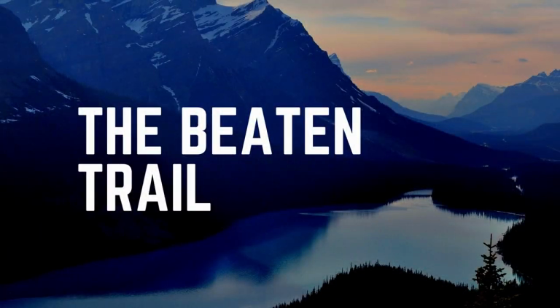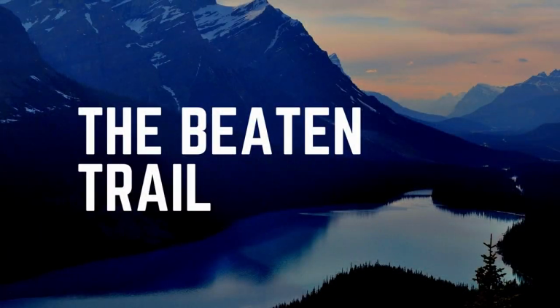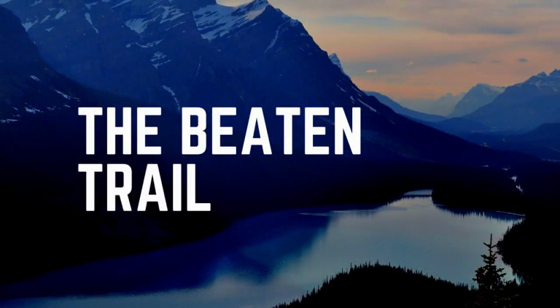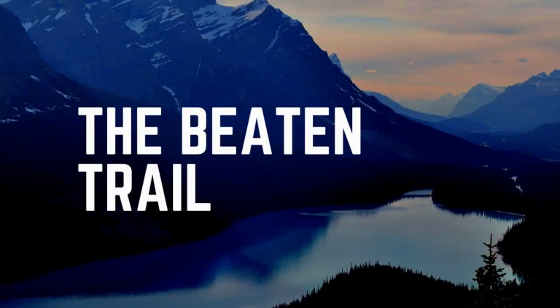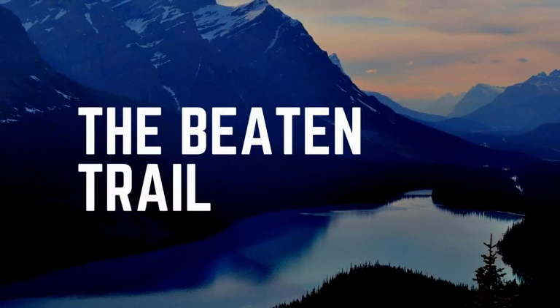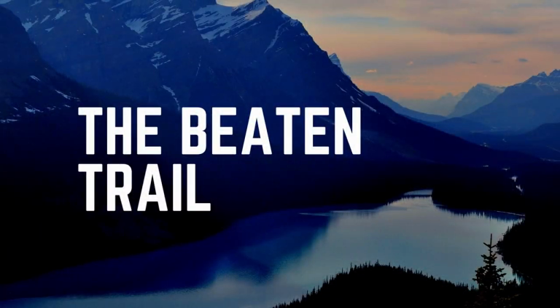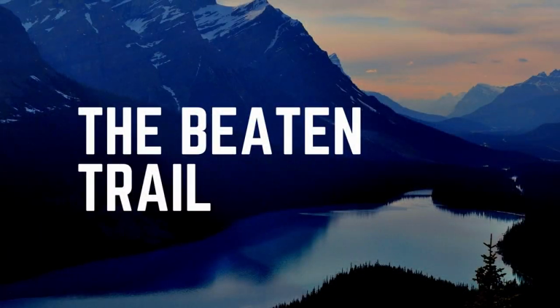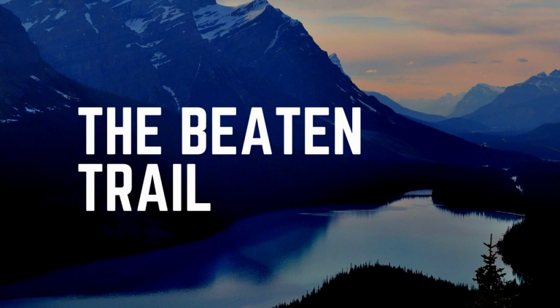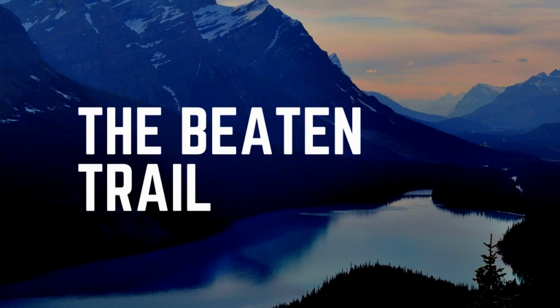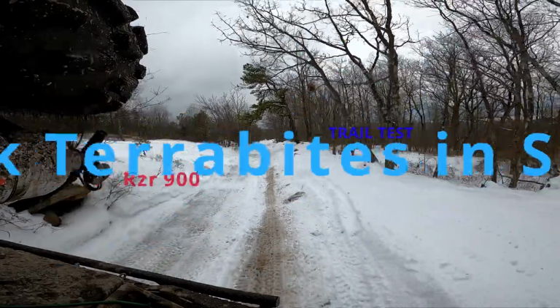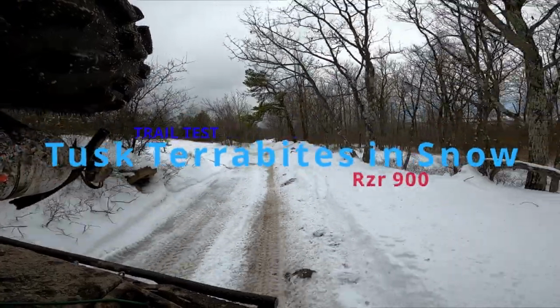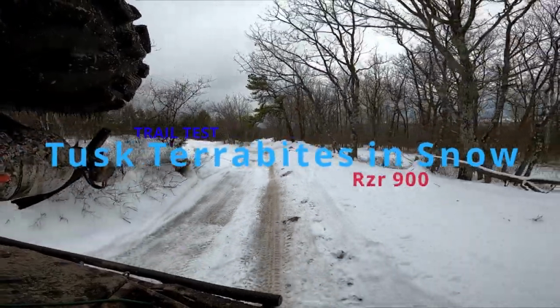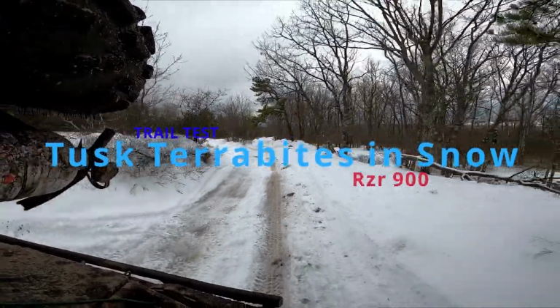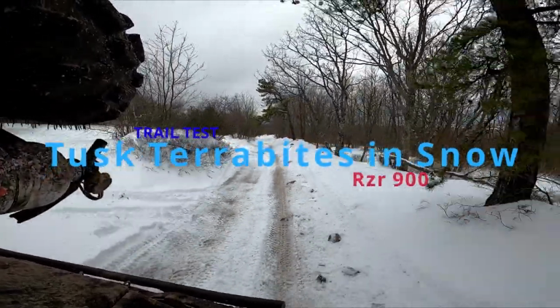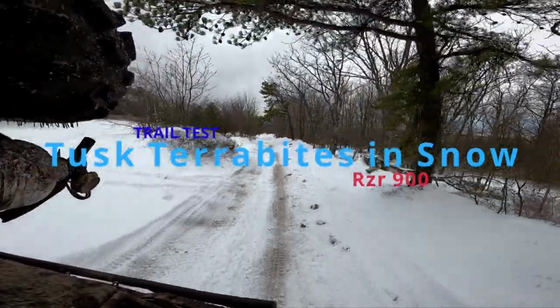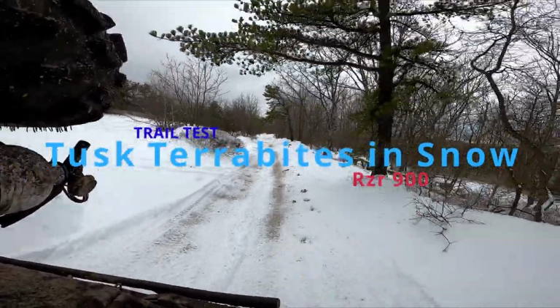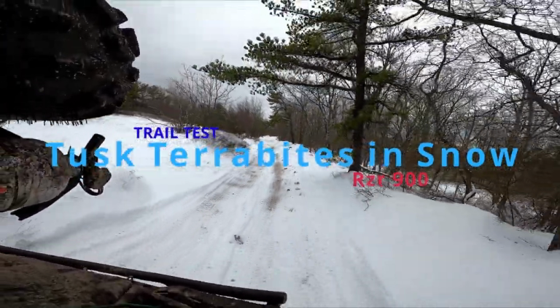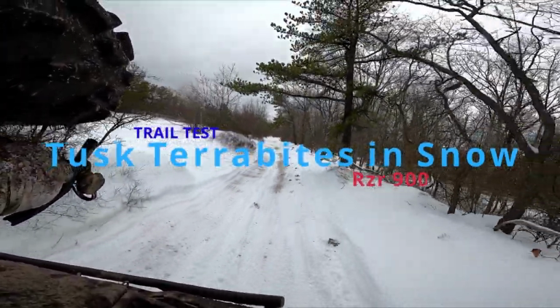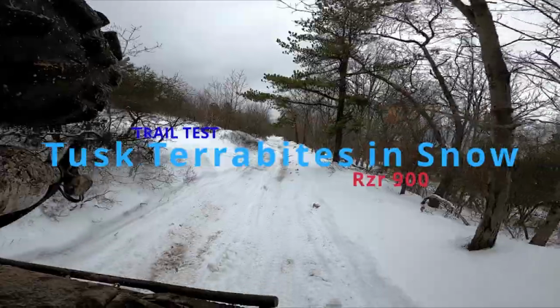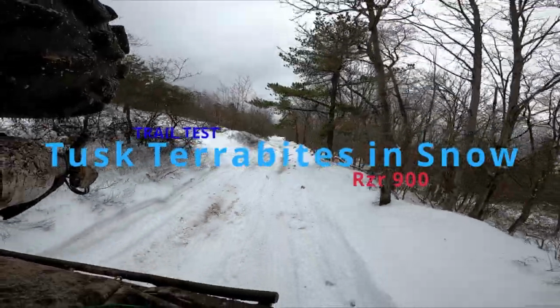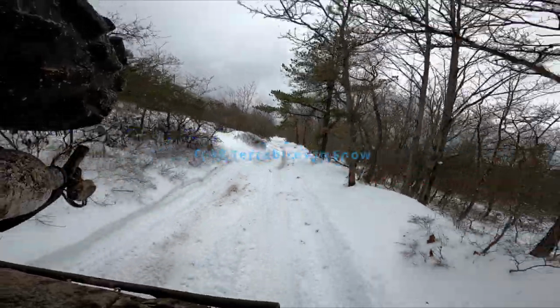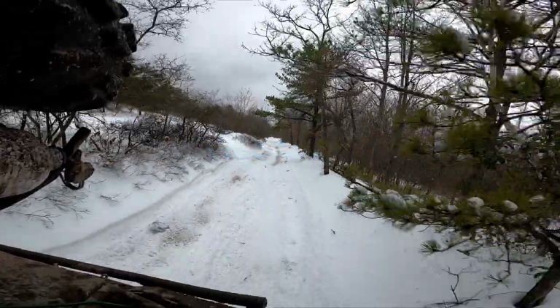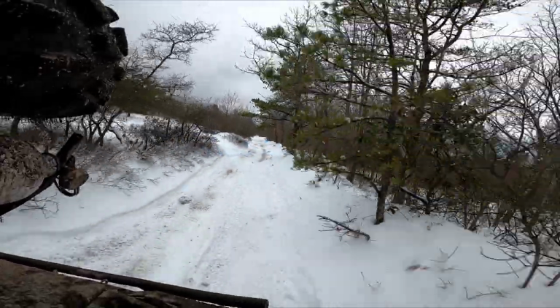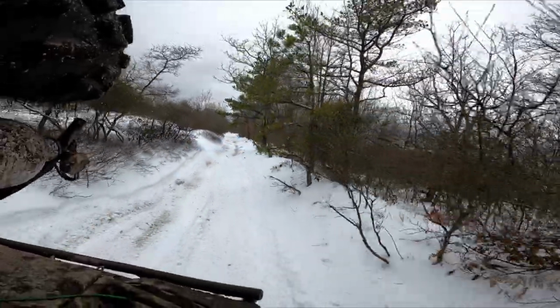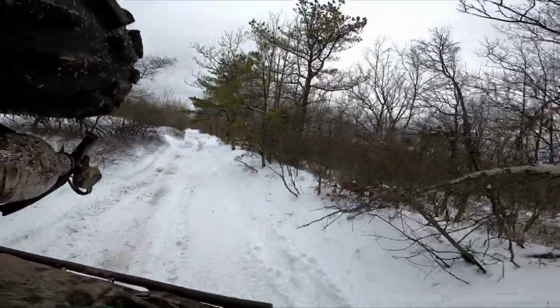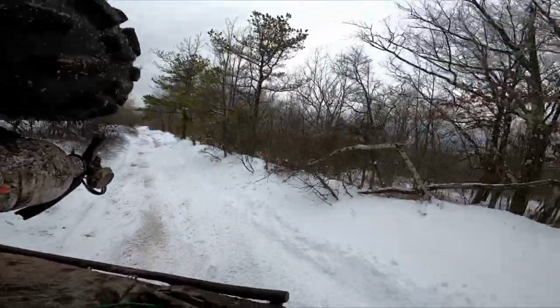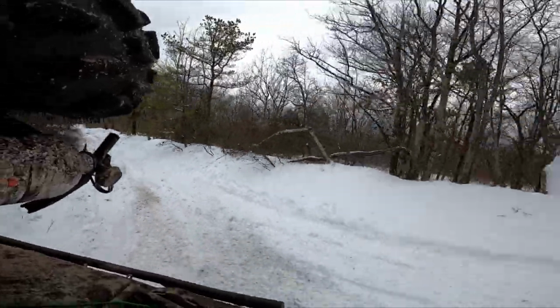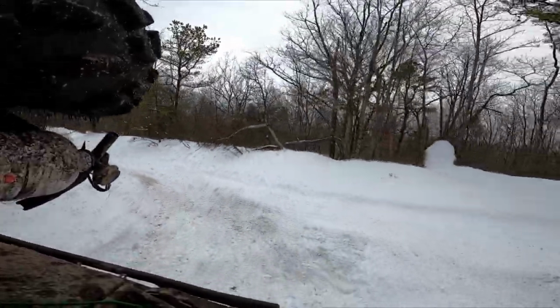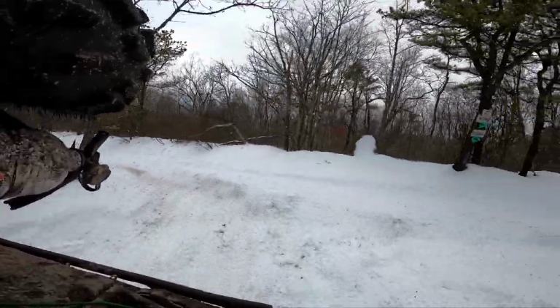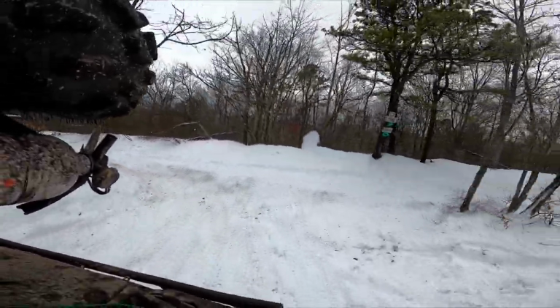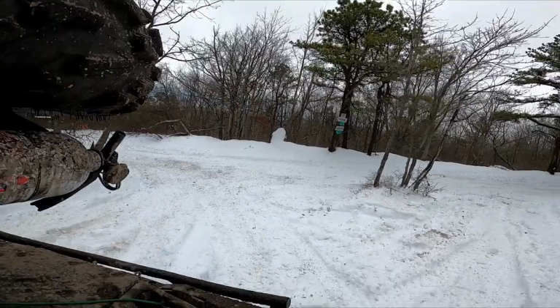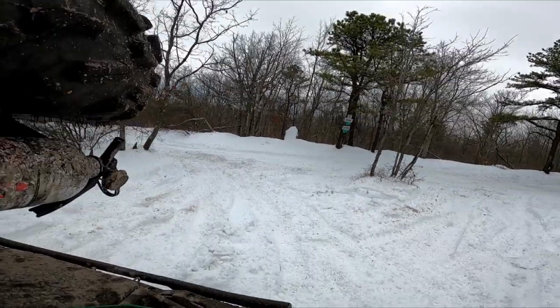Hi there, welcome to The Beaten Trail. We have a special episode: Tusk Terabytes in snow. Everybody loved our video on the Tusk Terabytes that we picked up for our trail, and we had to get out there in the snow.